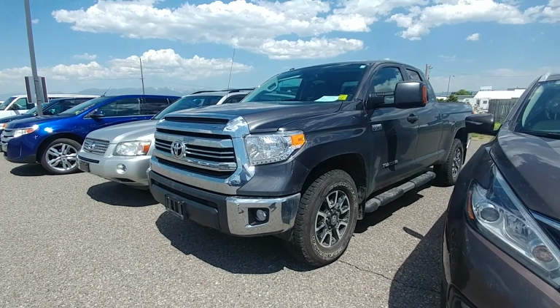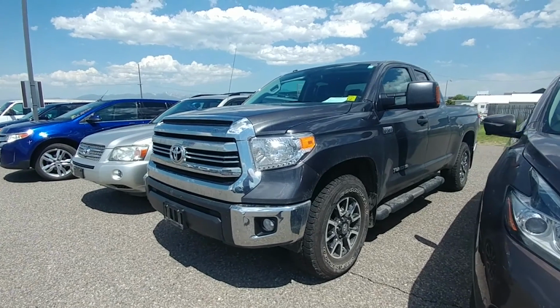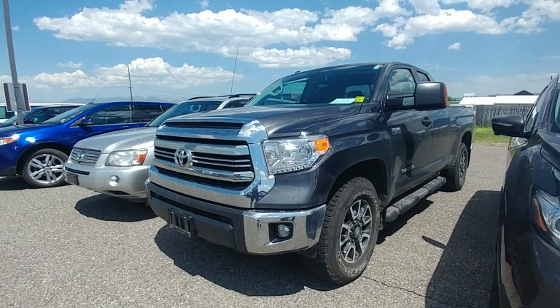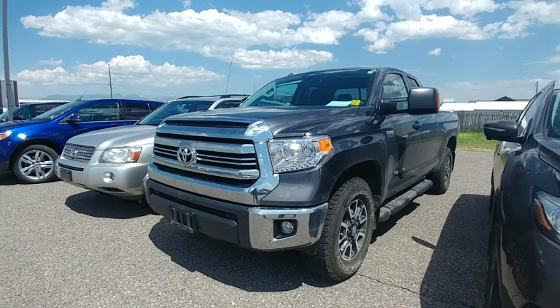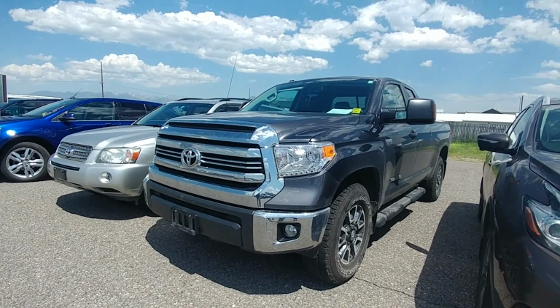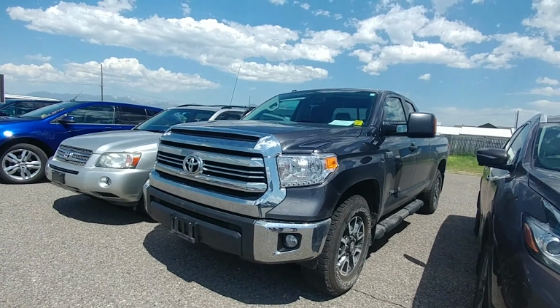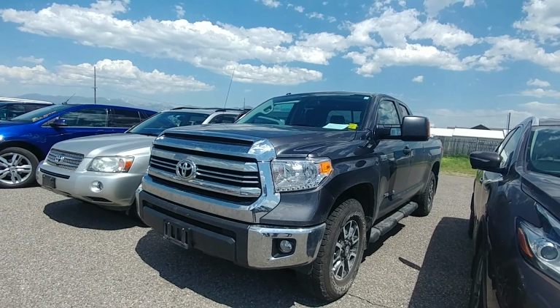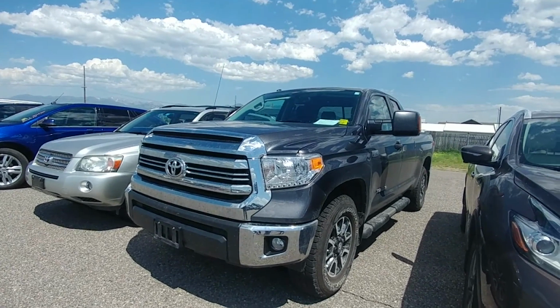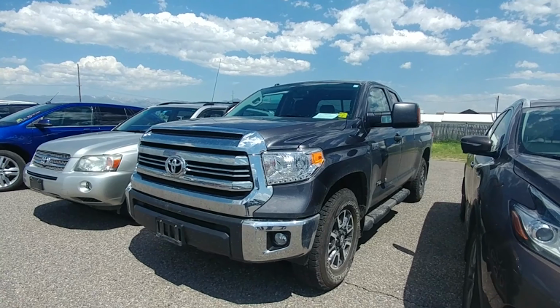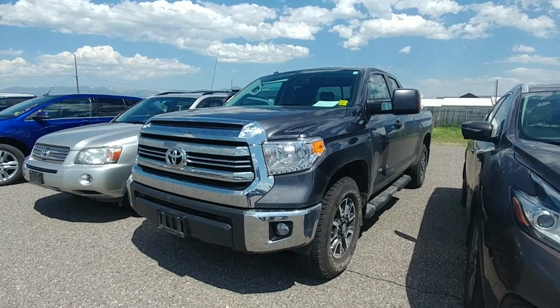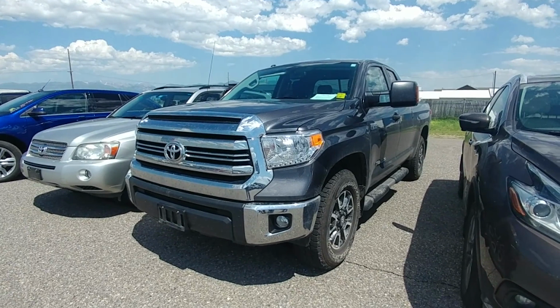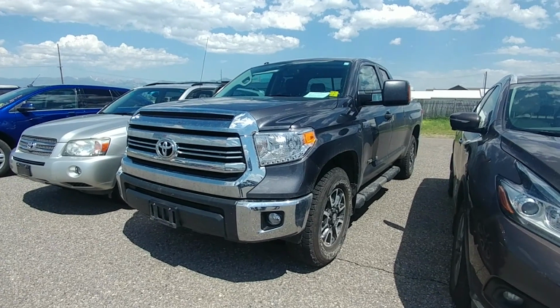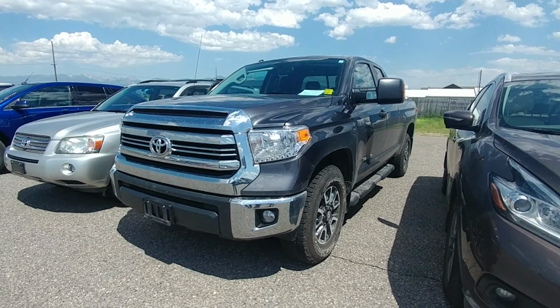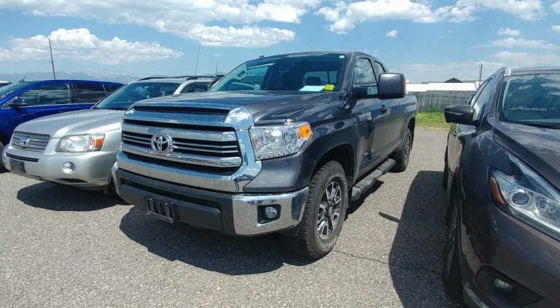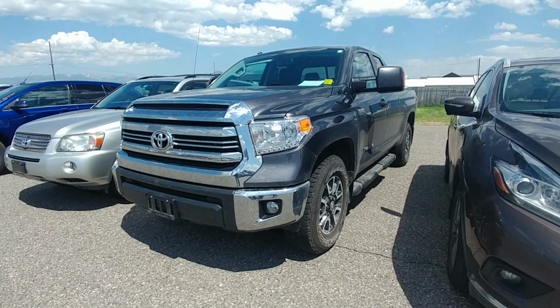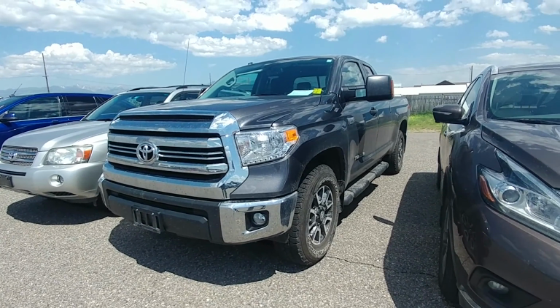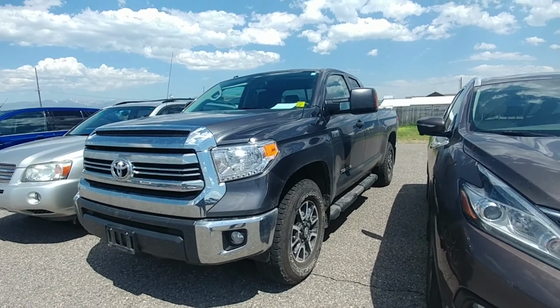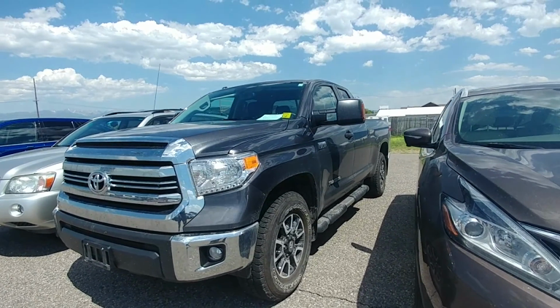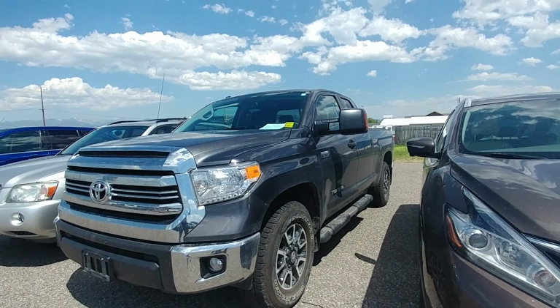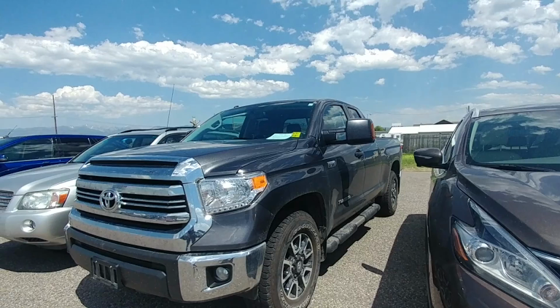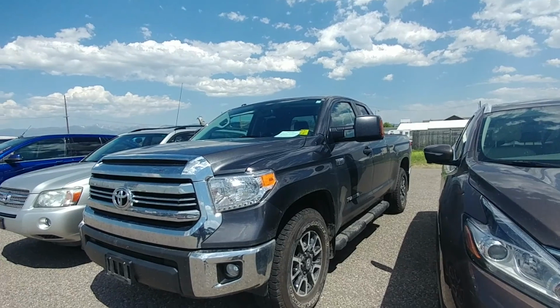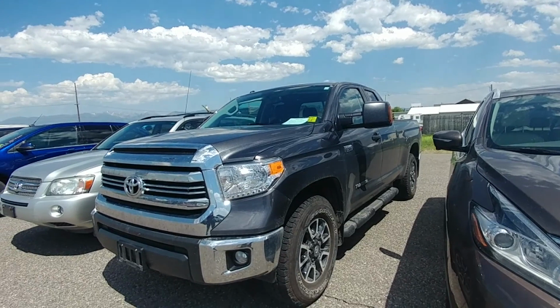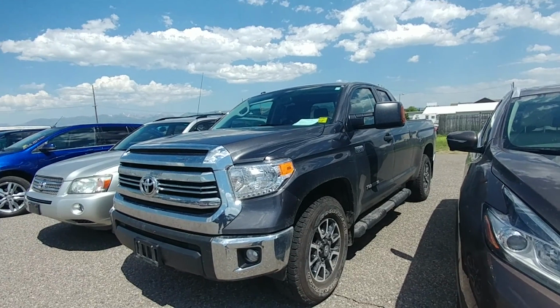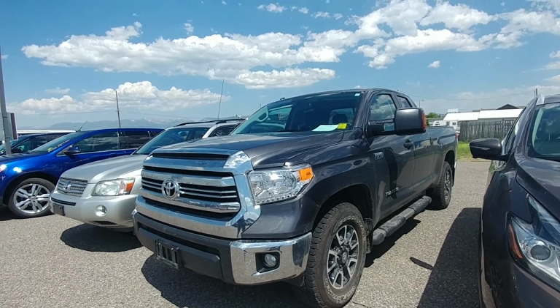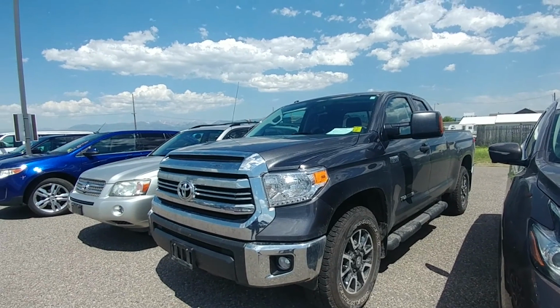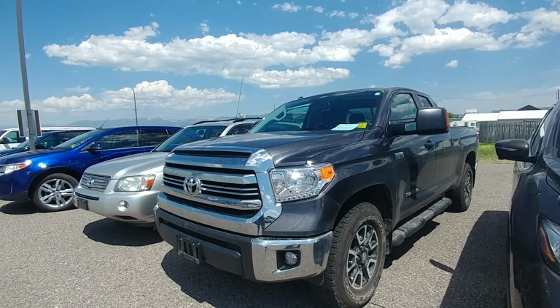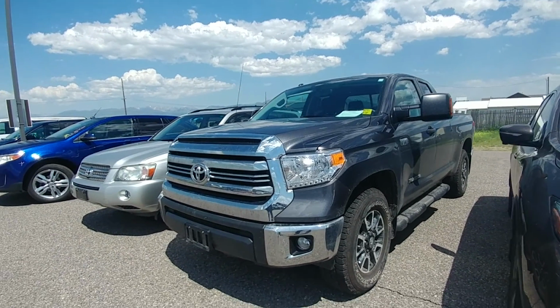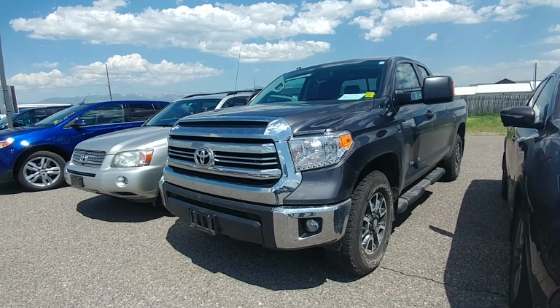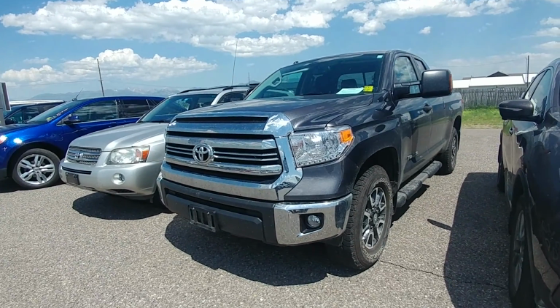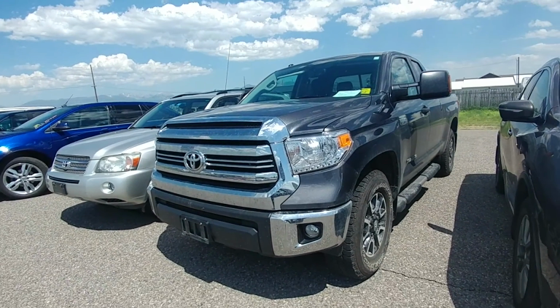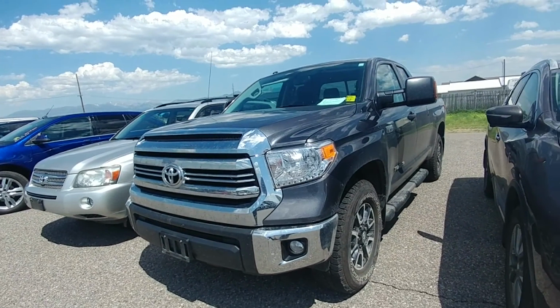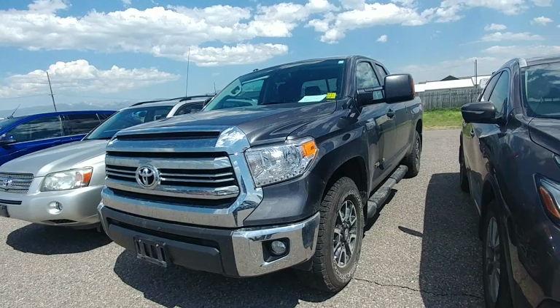Hey Jim, we briefly talked about this truck the other day. I thought I was getting it and we ended up getting it. I think this is the right one for you — I don't expect it to last long, so I just wanted to get this out to you before any of those salespeople realized it was here.